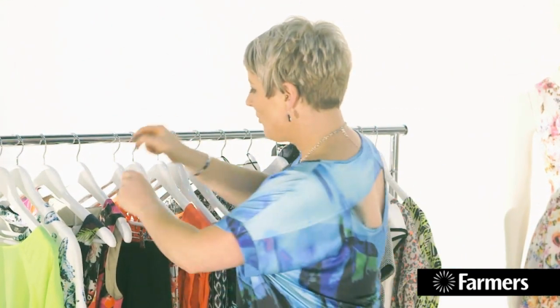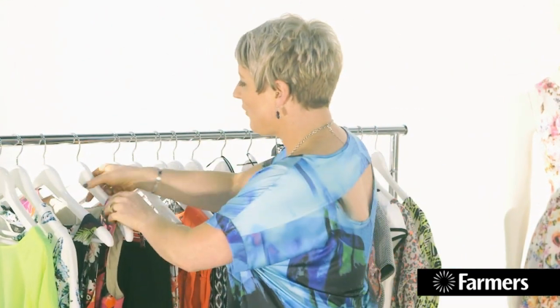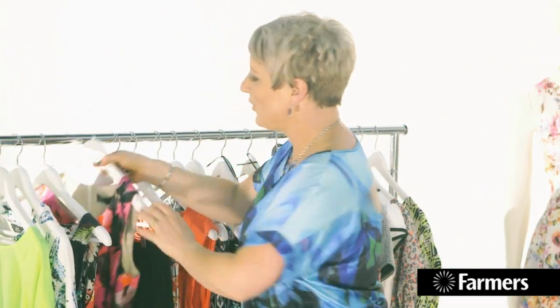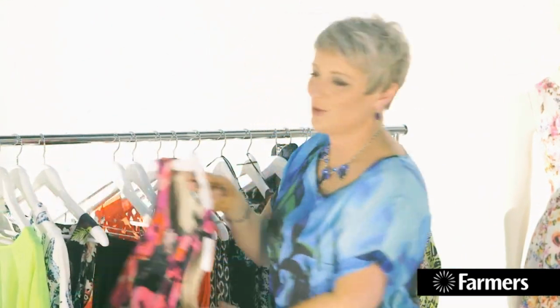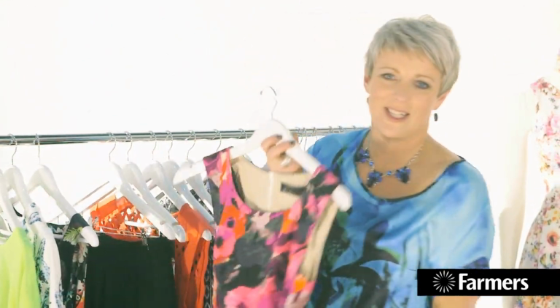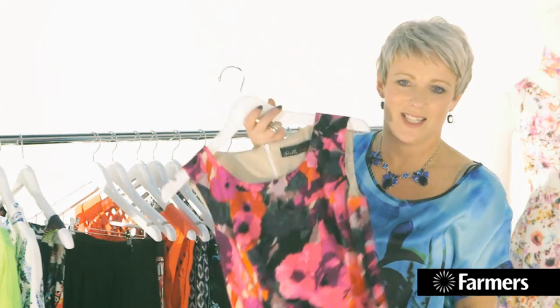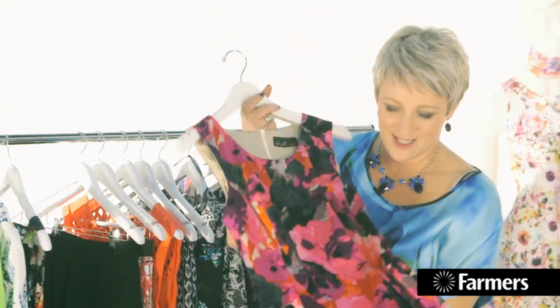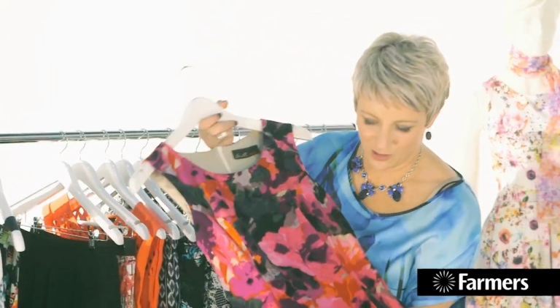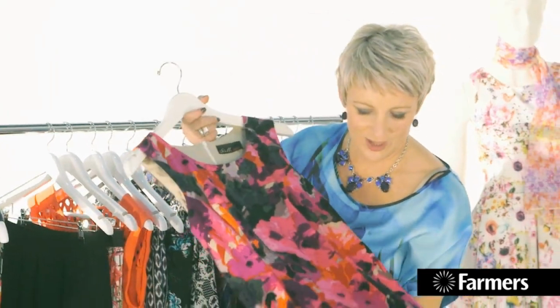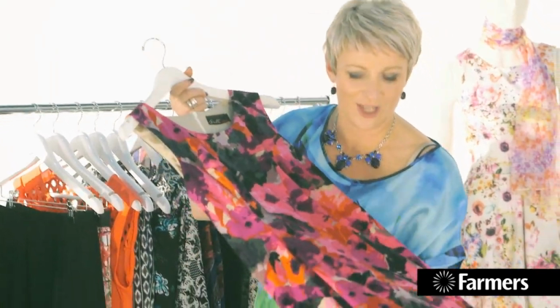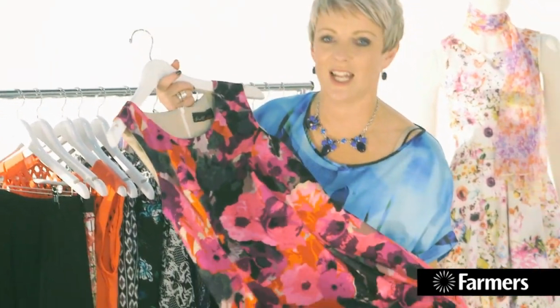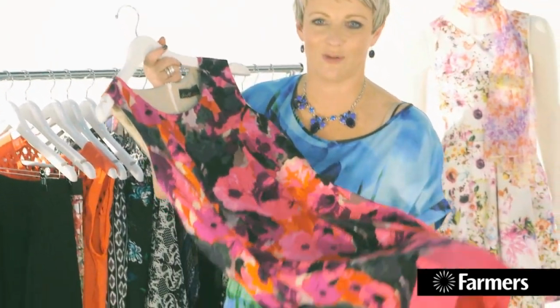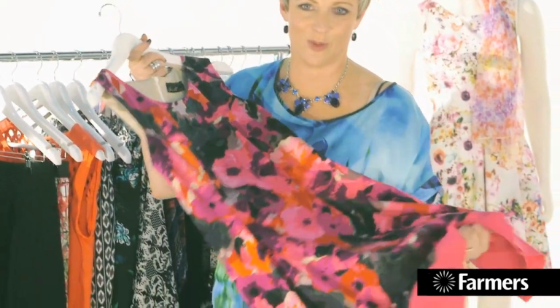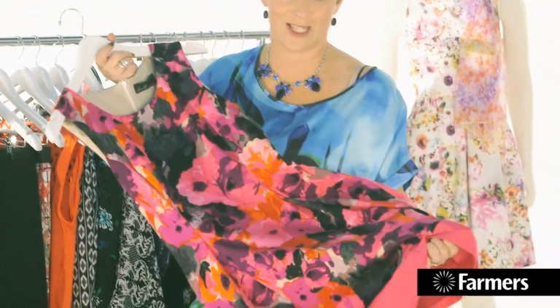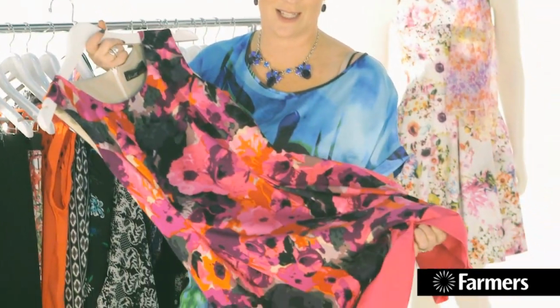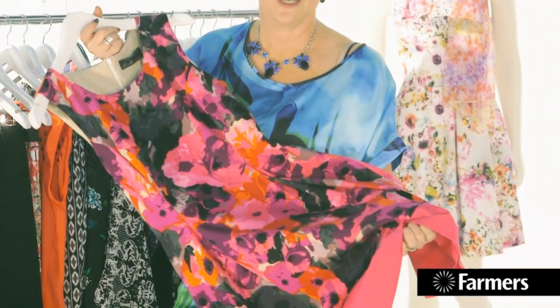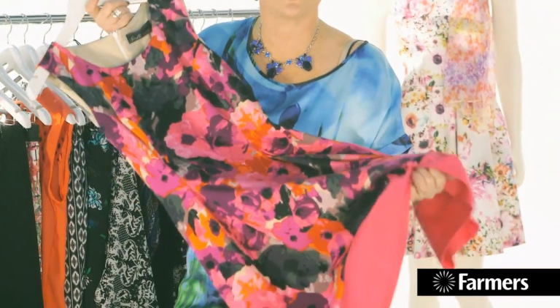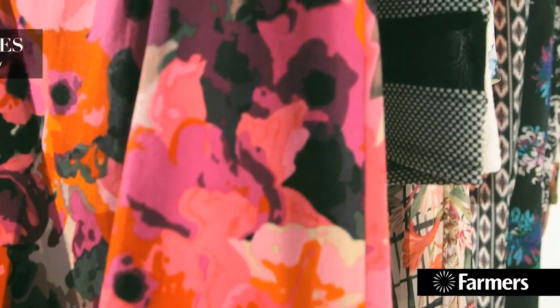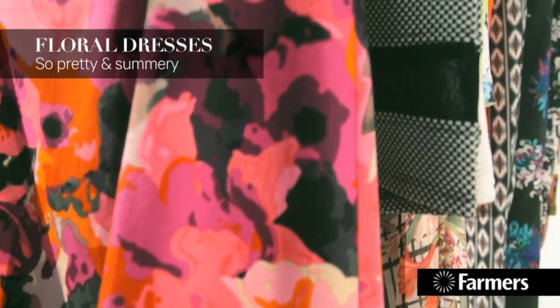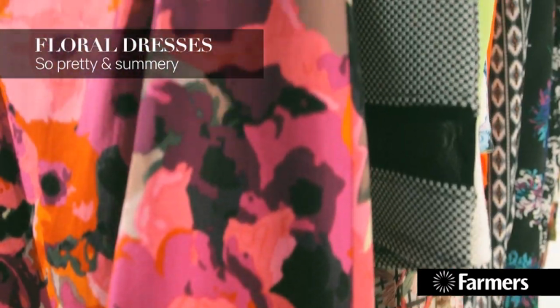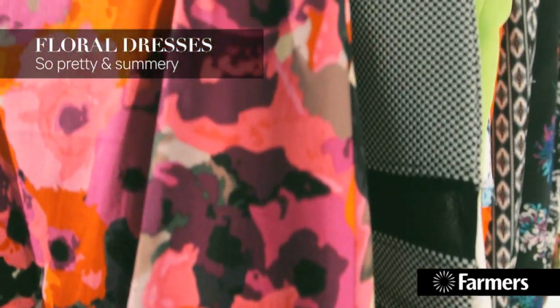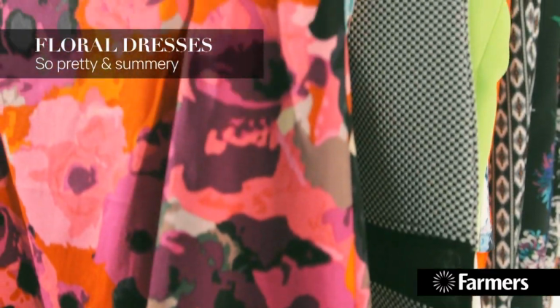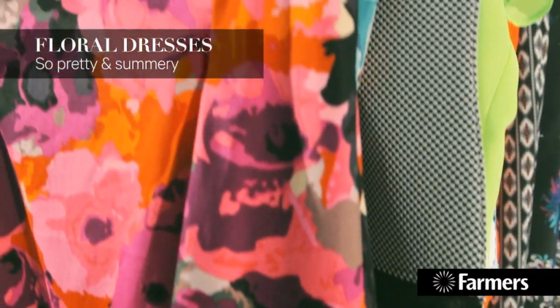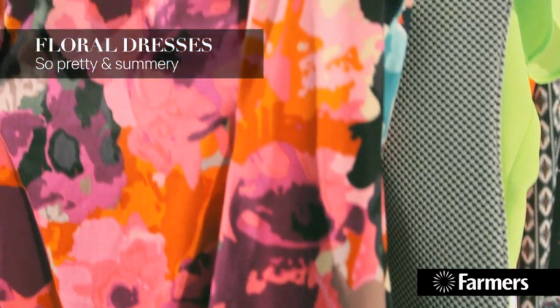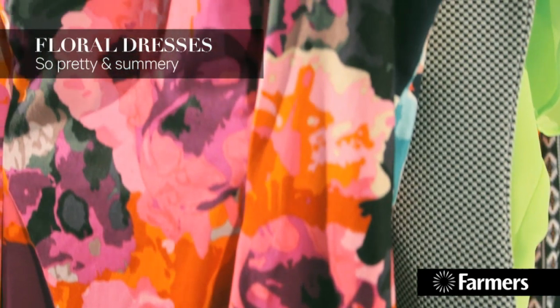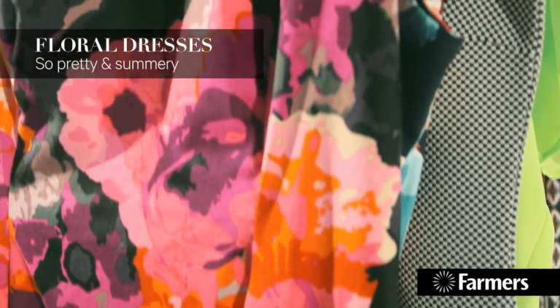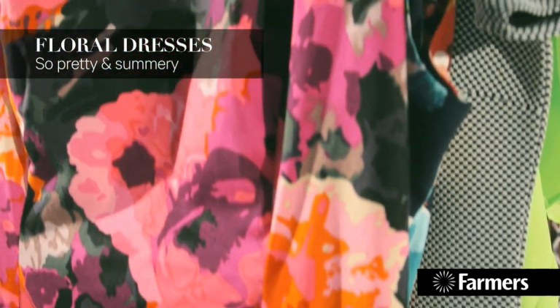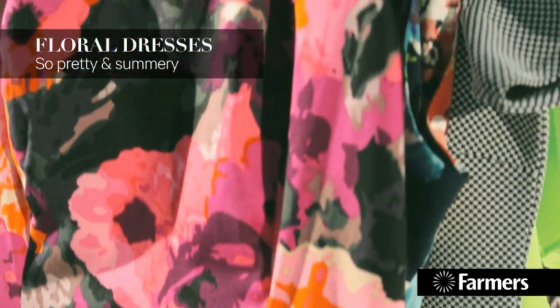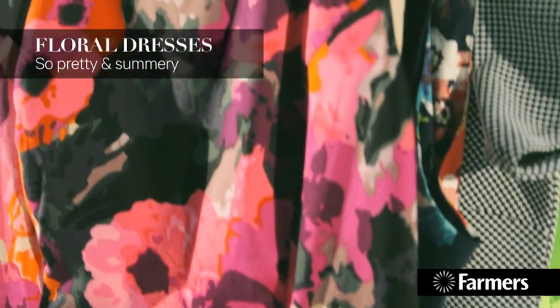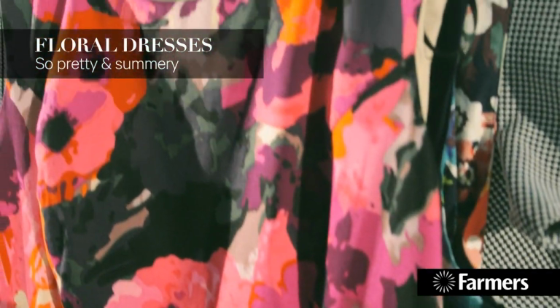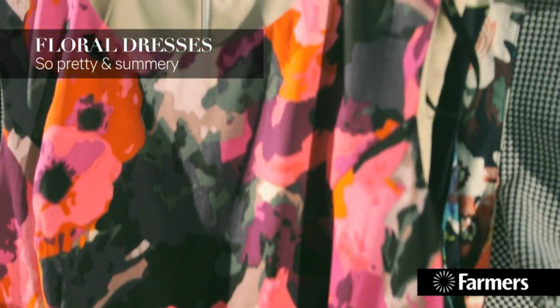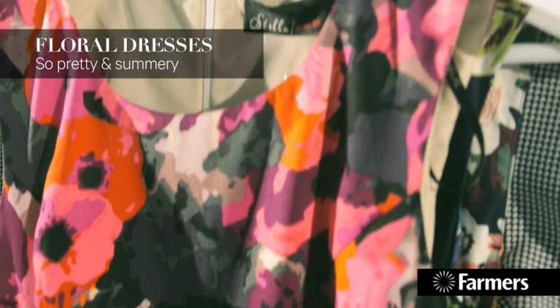We've got floral dresses. This is so pretty — you can't not feel pretty in this. Lots of beautiful floral sun frocks, which is kind of retro and really fun.